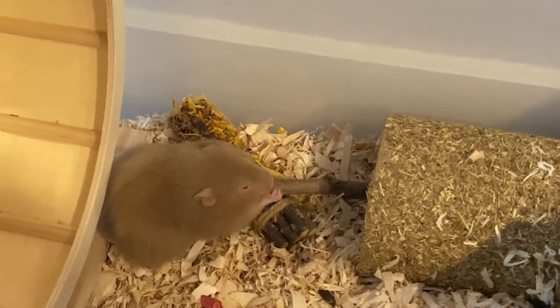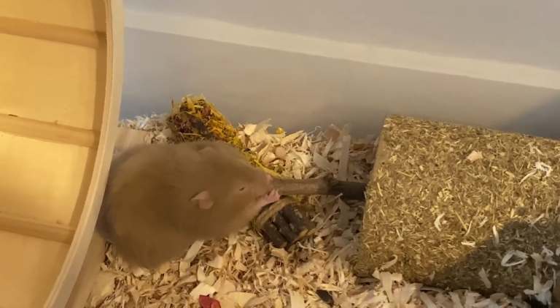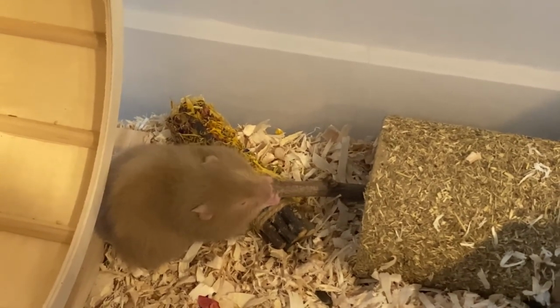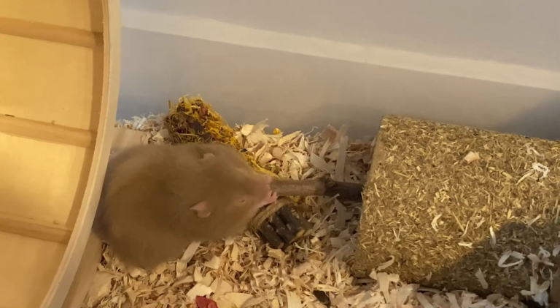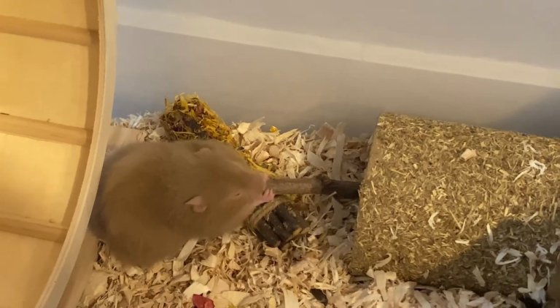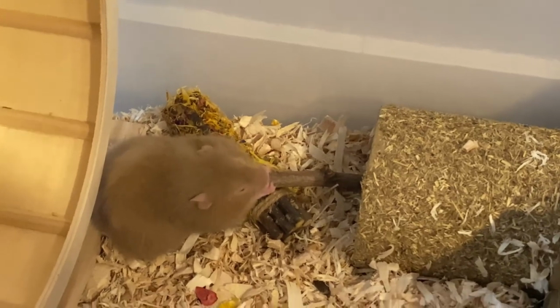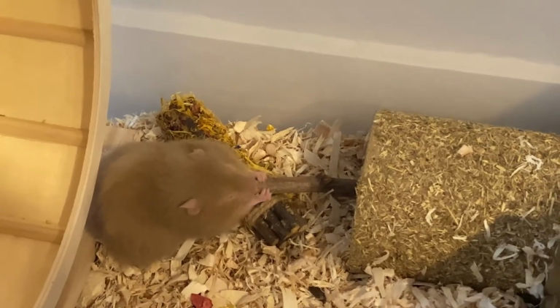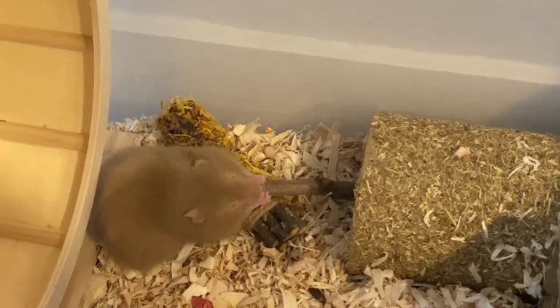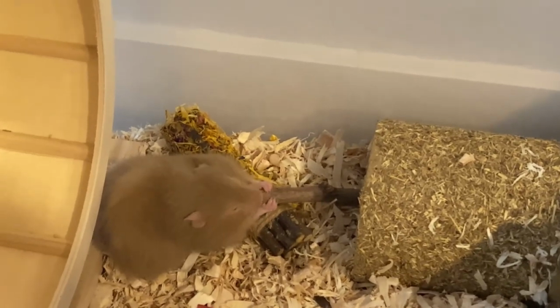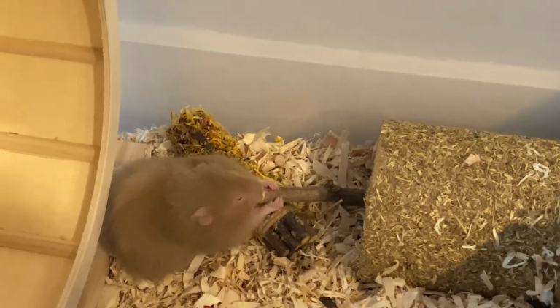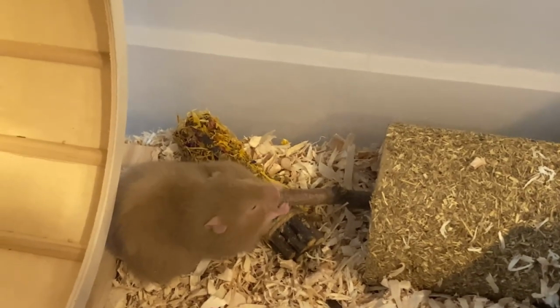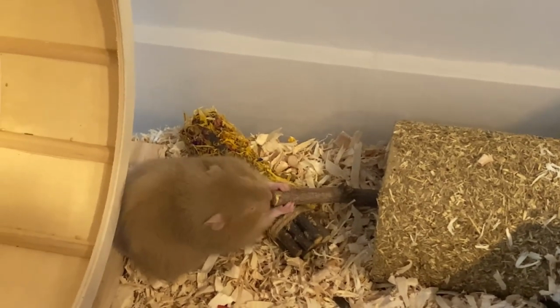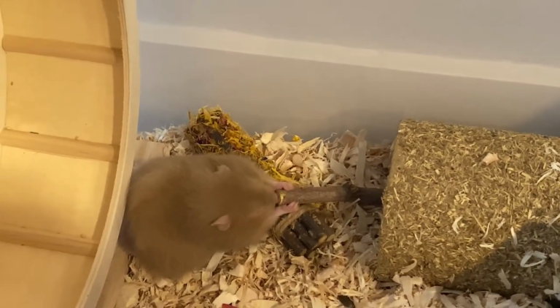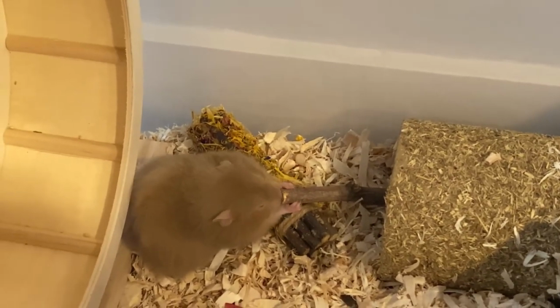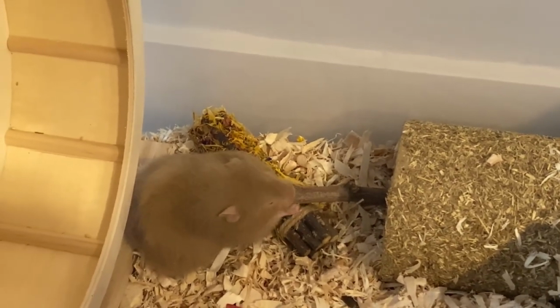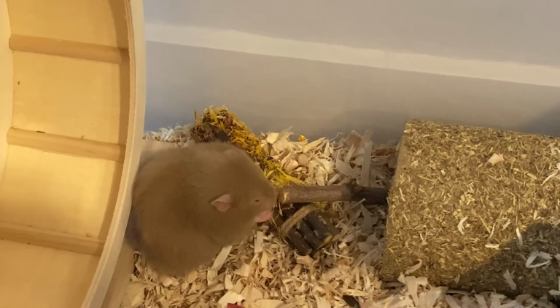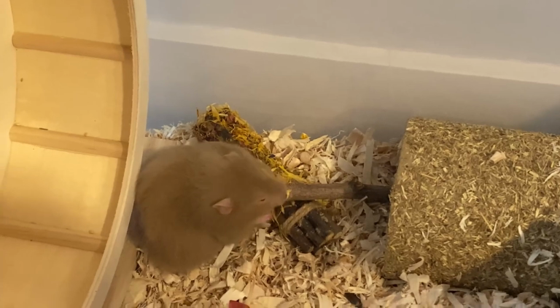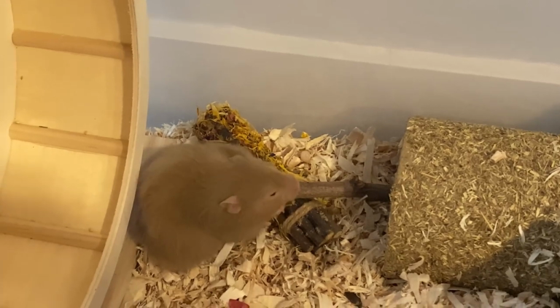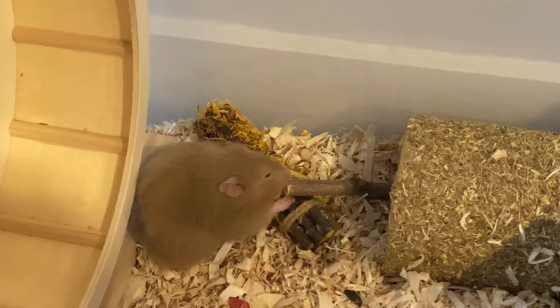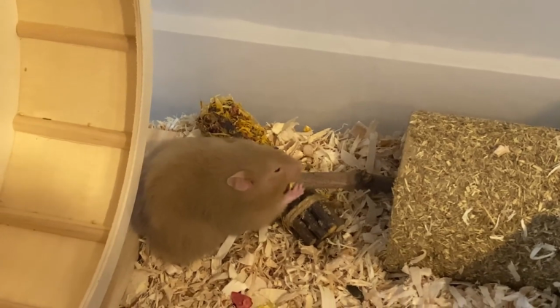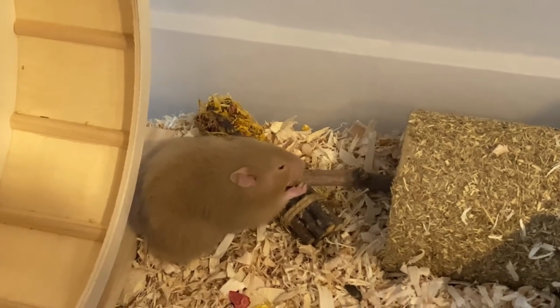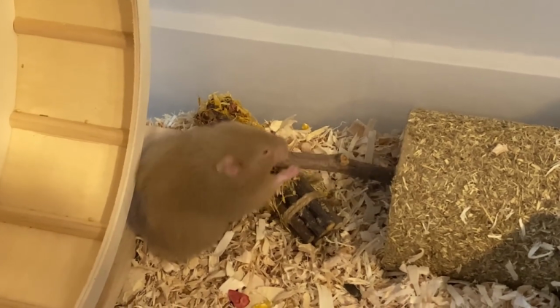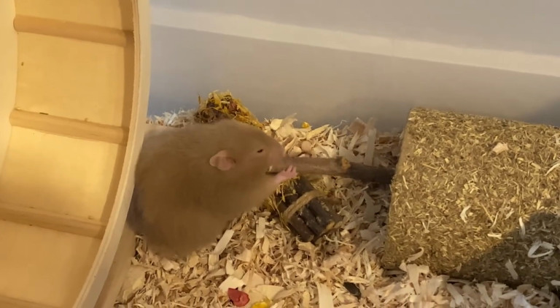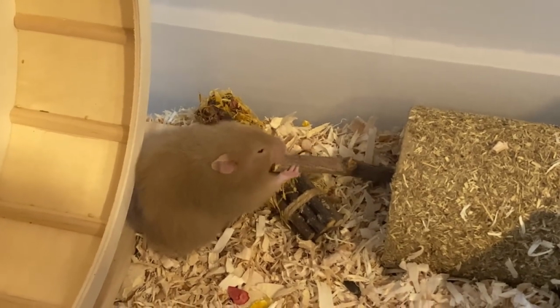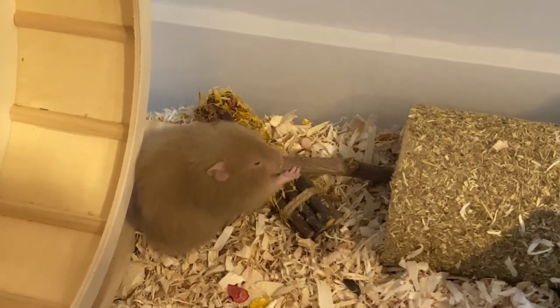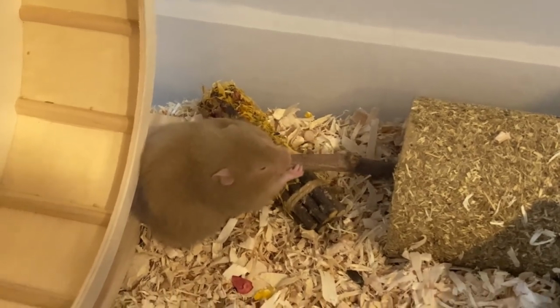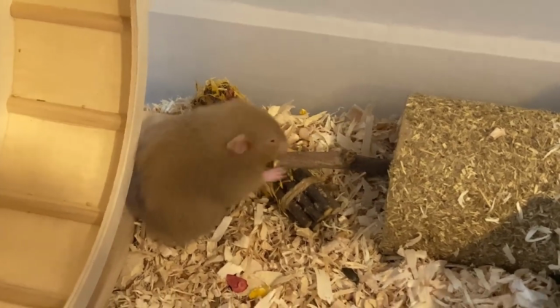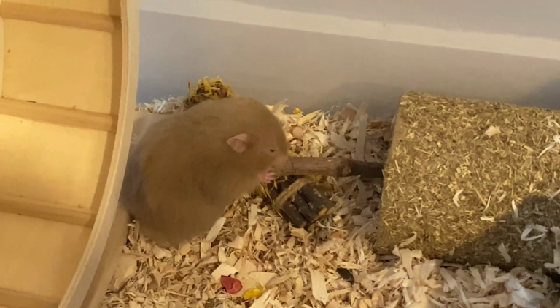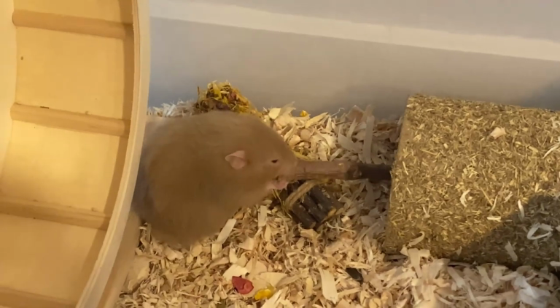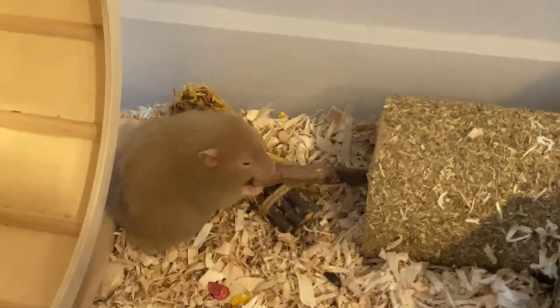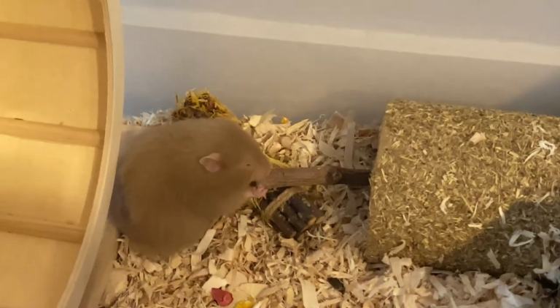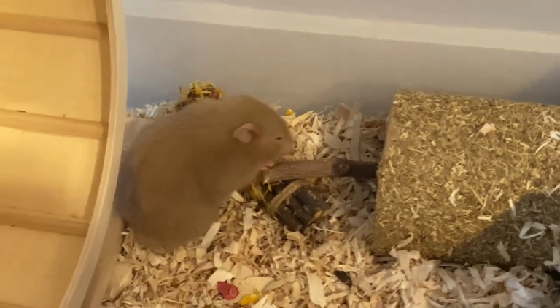Let me know what you think of her name — I was trying to decide between Maple or Nutmeg, but I decided on Nutmeg. She looks like a Nutmeg, doesn't she? Little cutie.